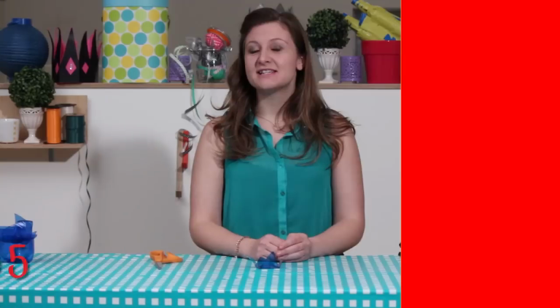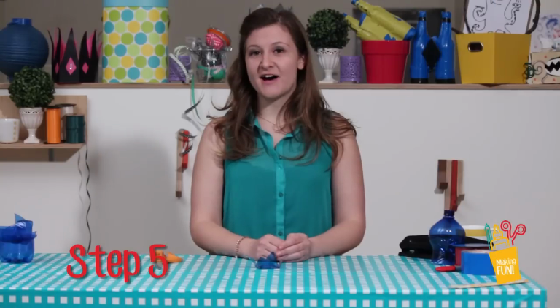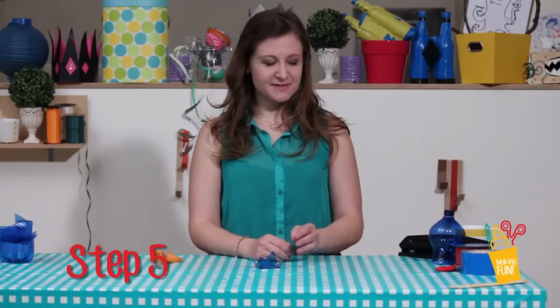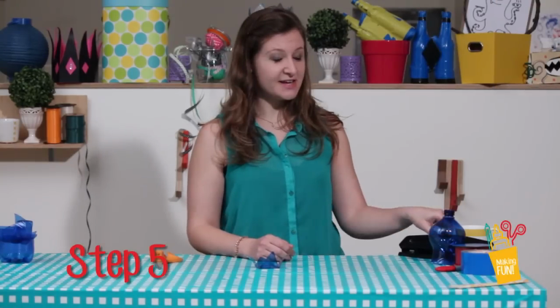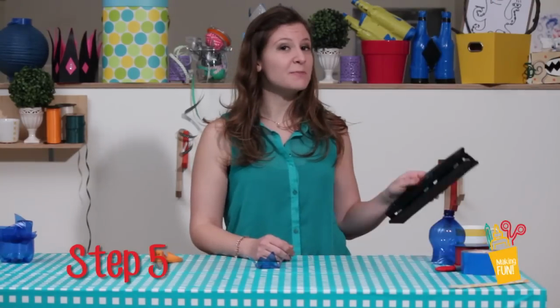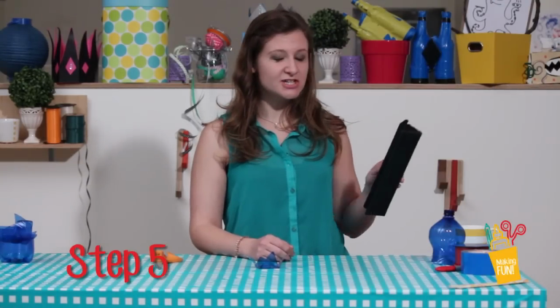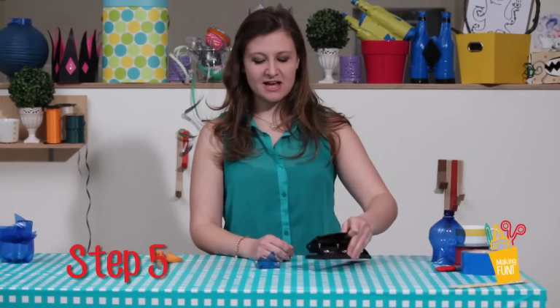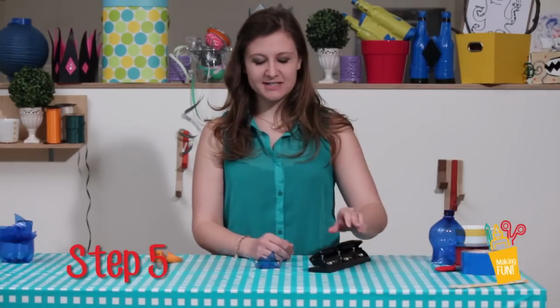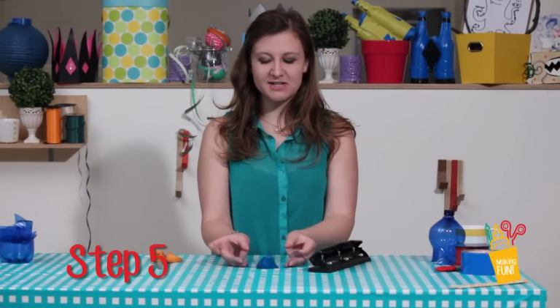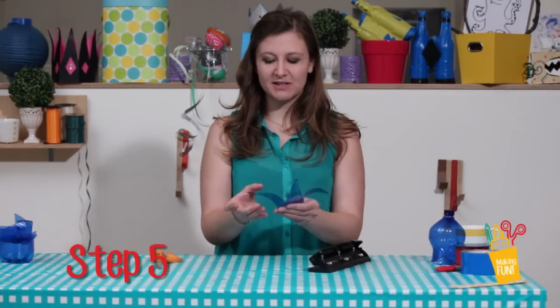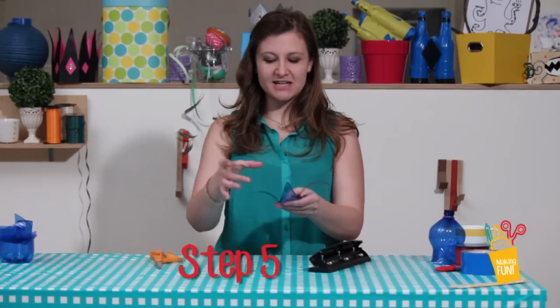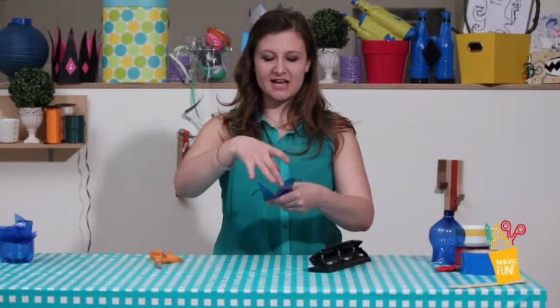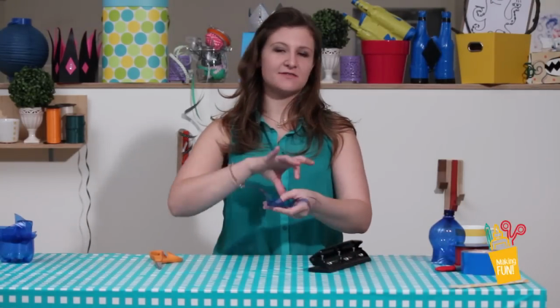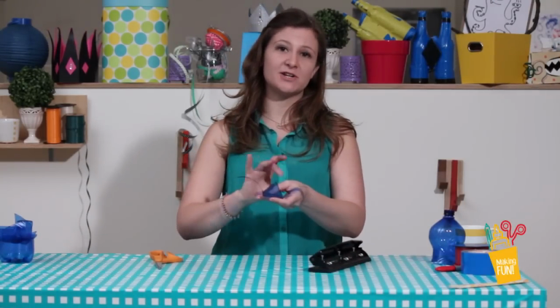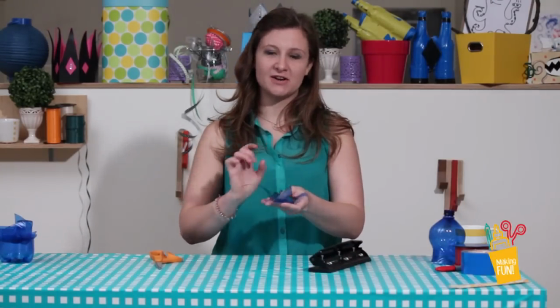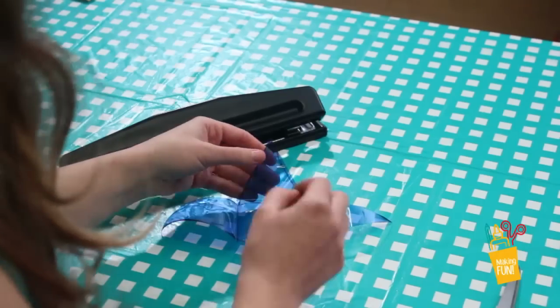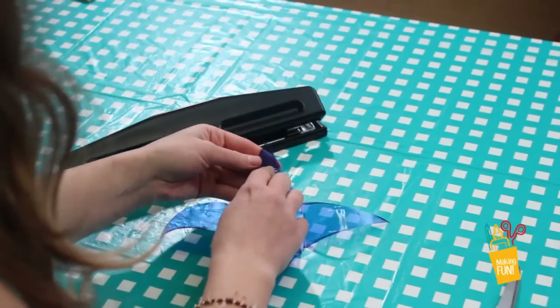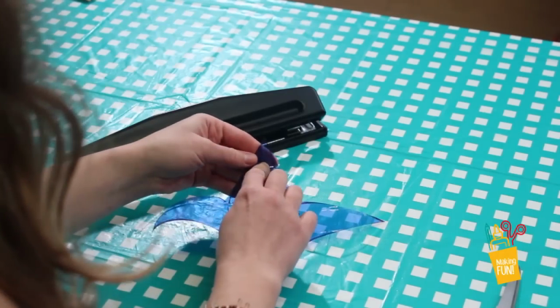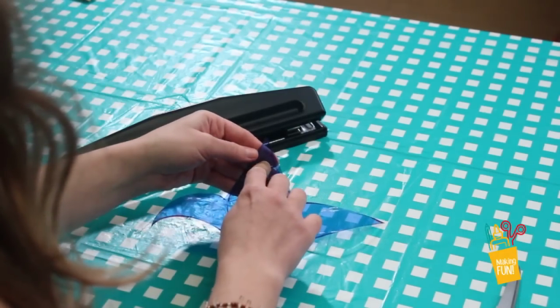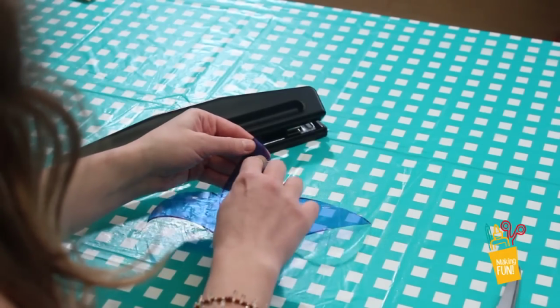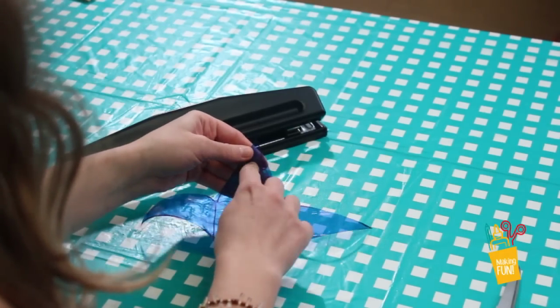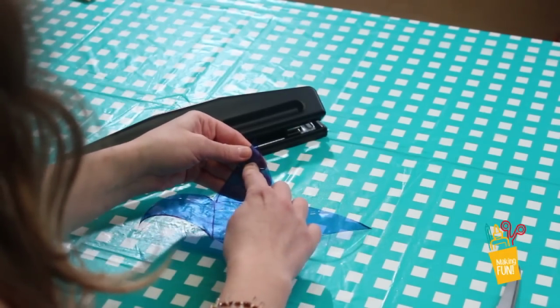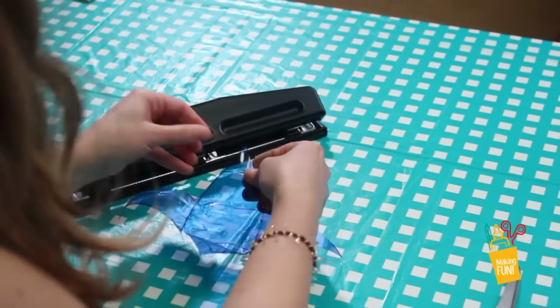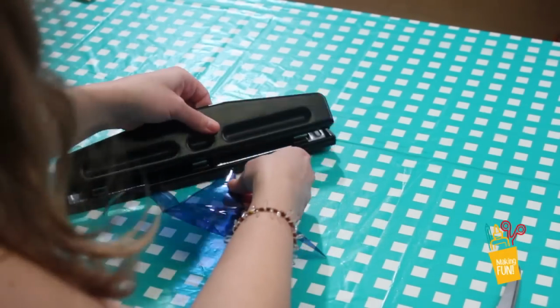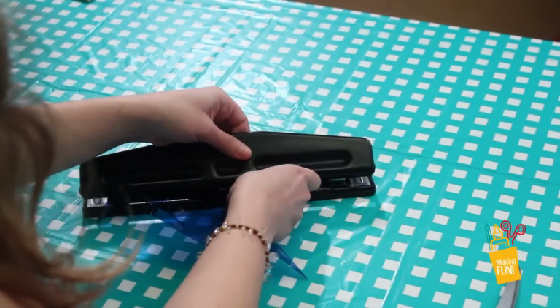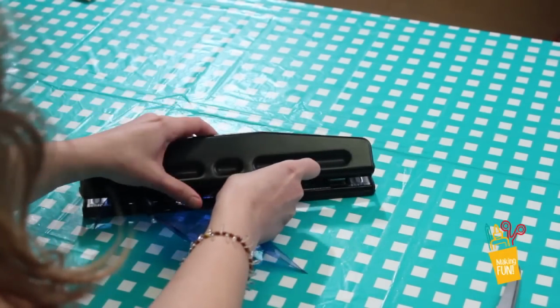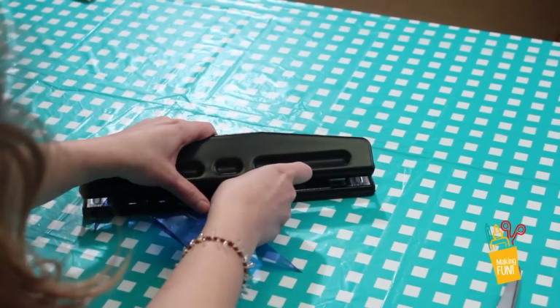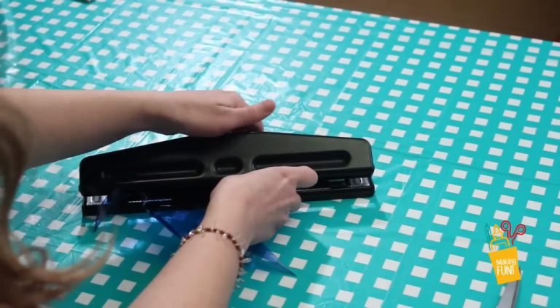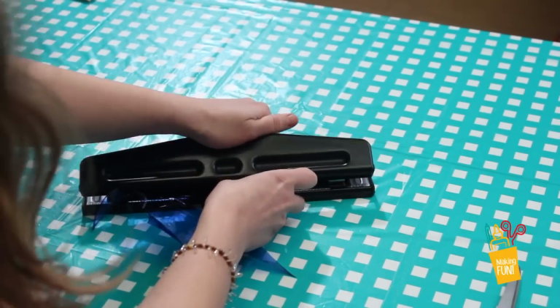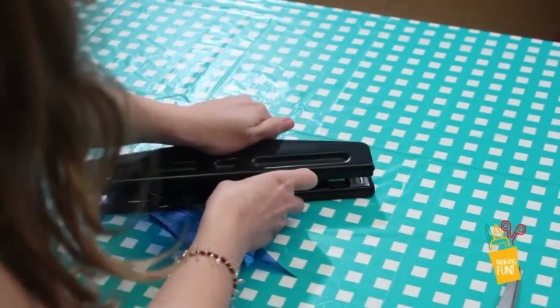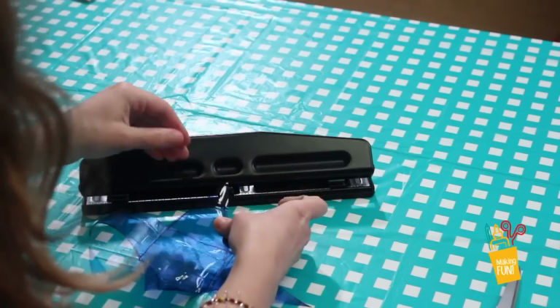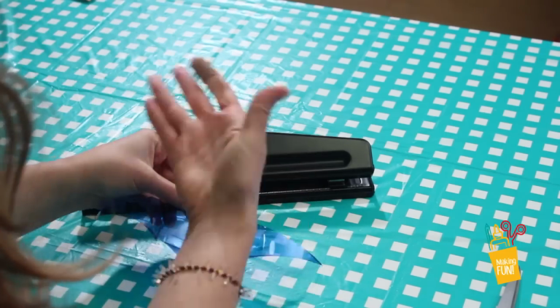Step 5. Take a hole punch and punch a hole at each end of the four triangles. Make sure it's on the portion that is big enough to actually have the hole. Ta-da!